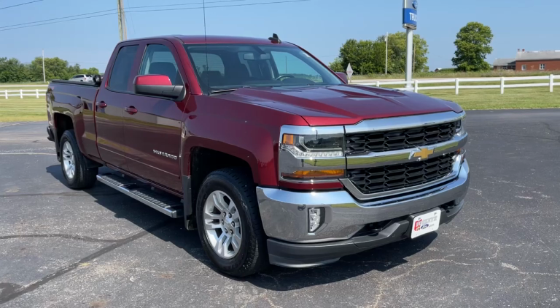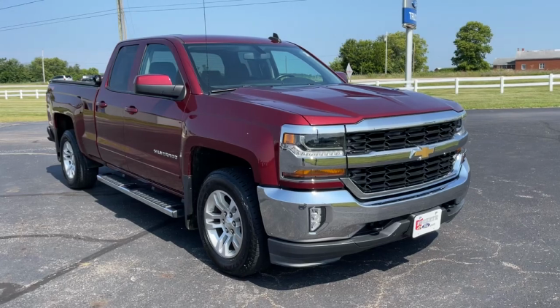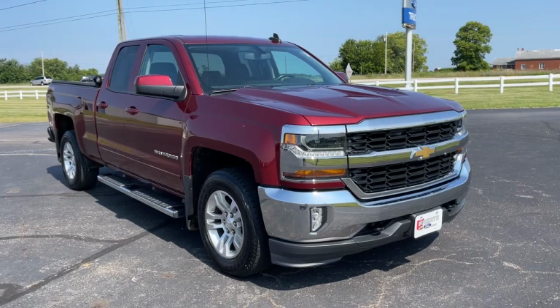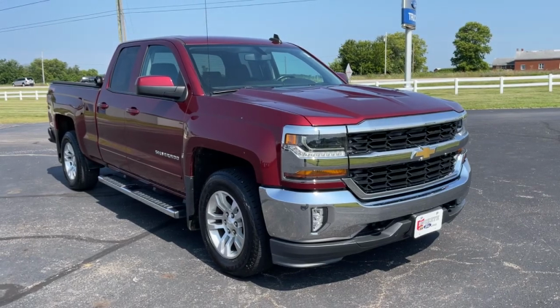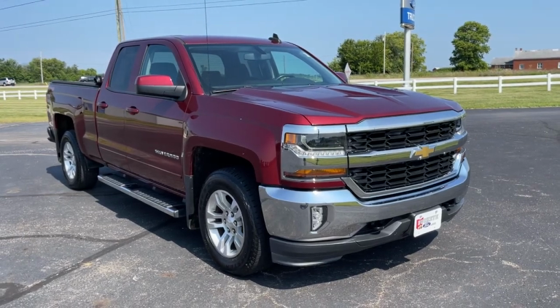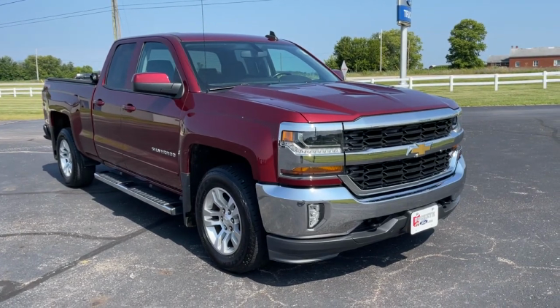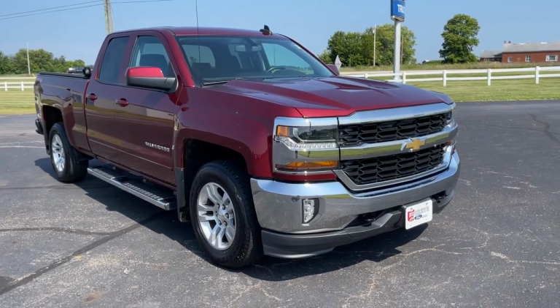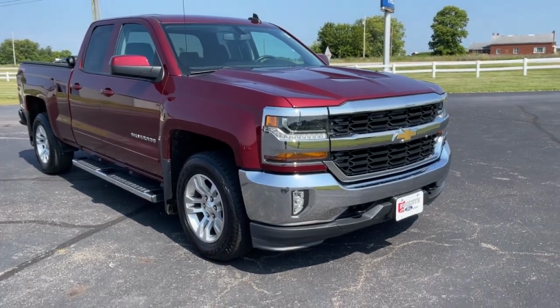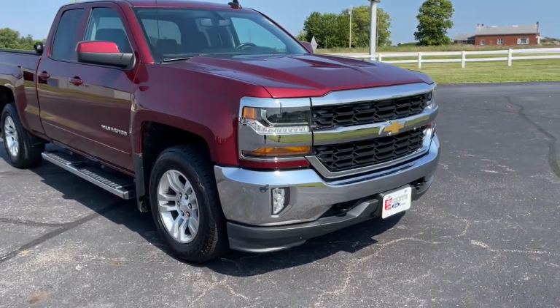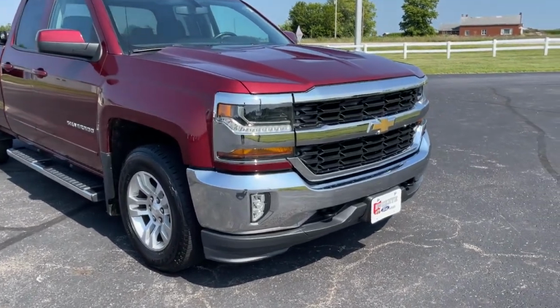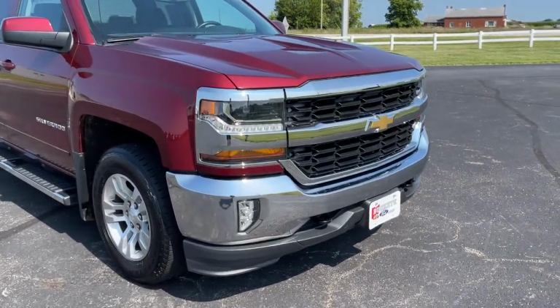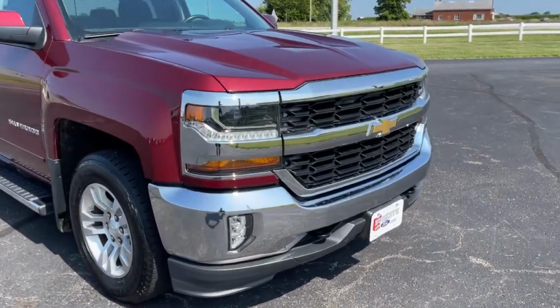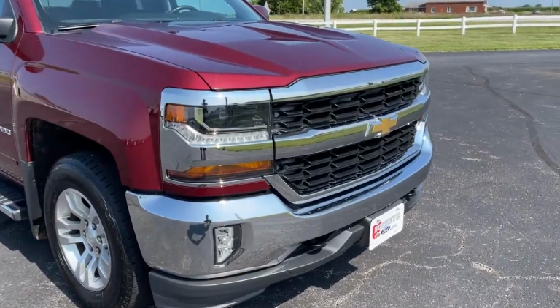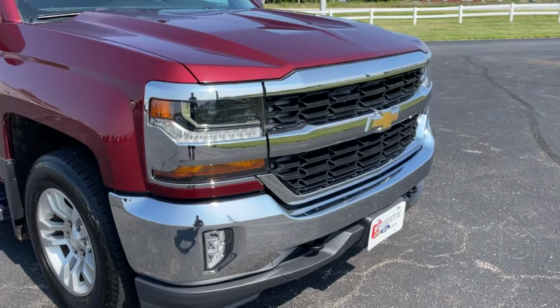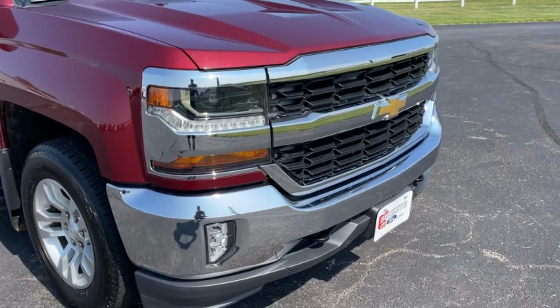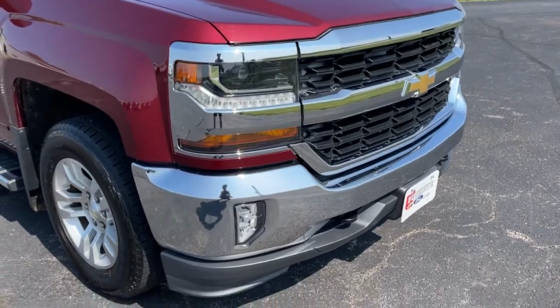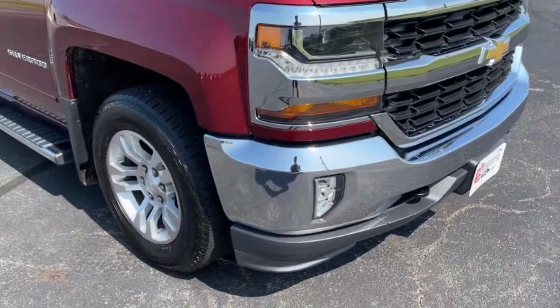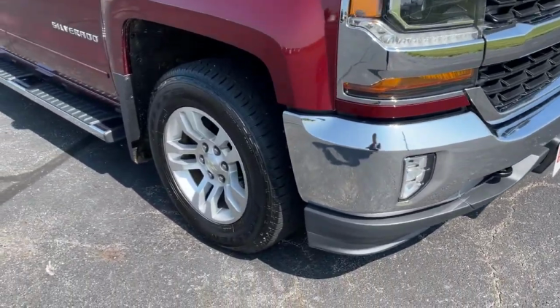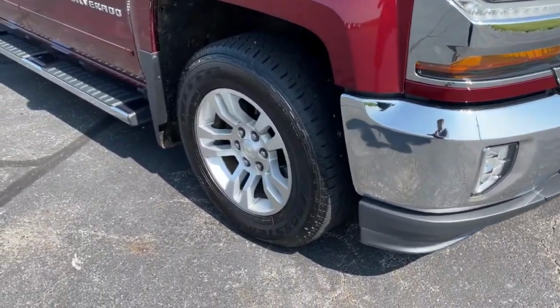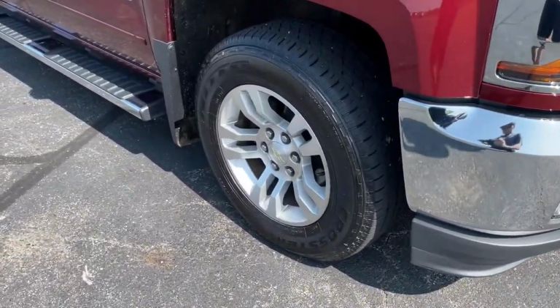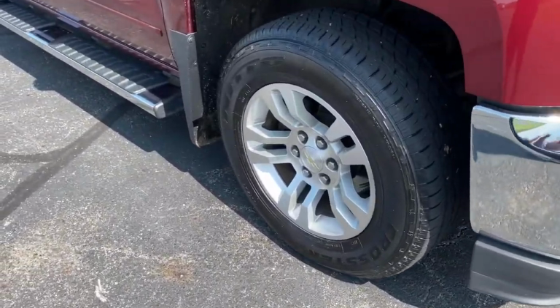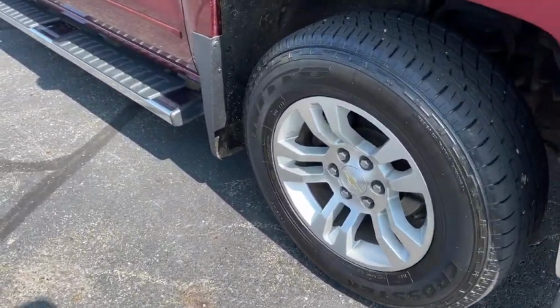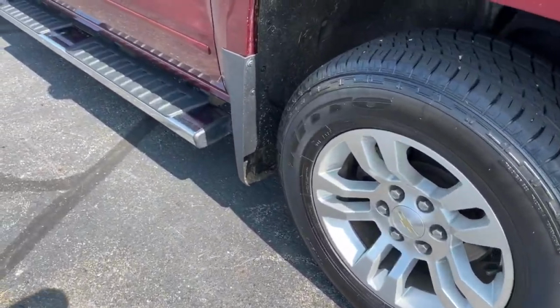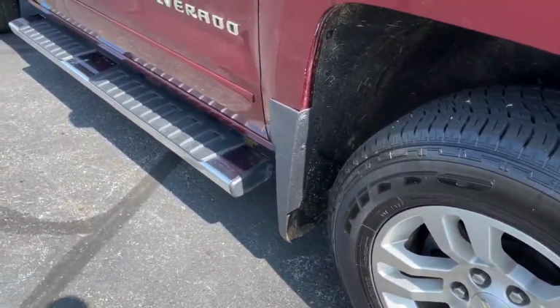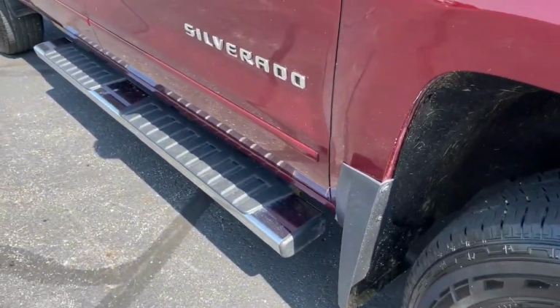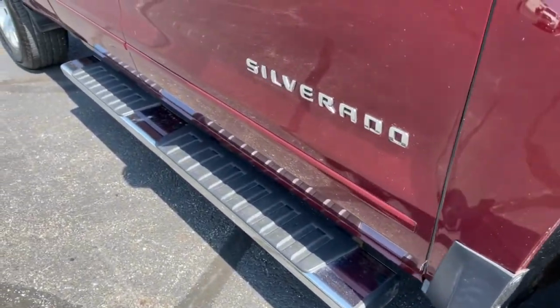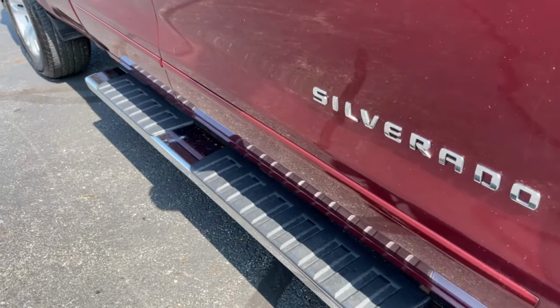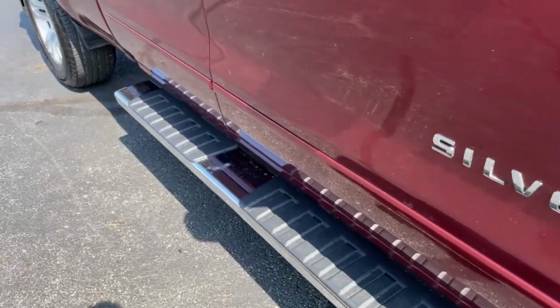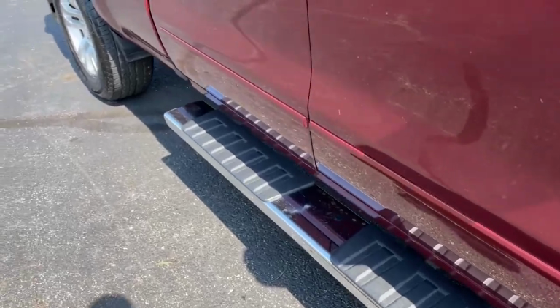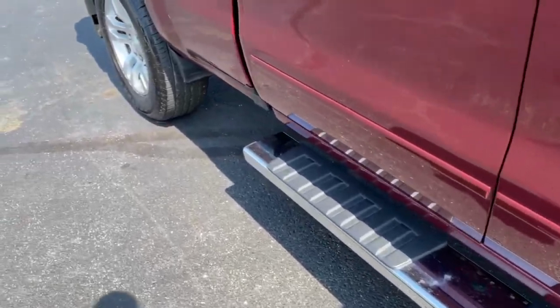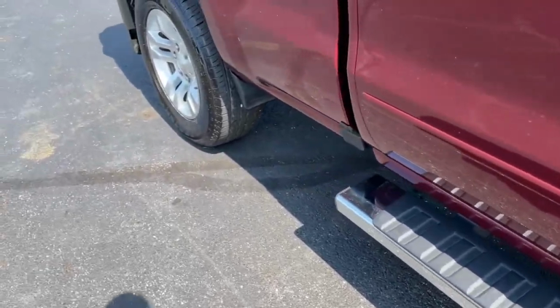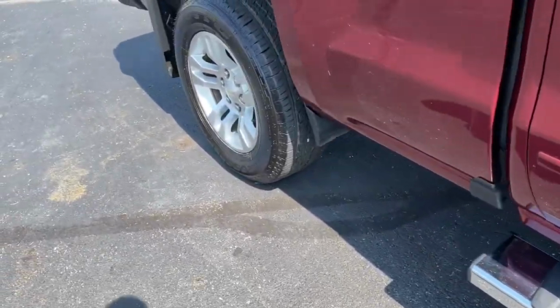Looking for your dream car? It could be the 2016 Chevrolet Silverado 1500. With less than 70,000 miles on the odometer, this vehicle stands out from the rest.